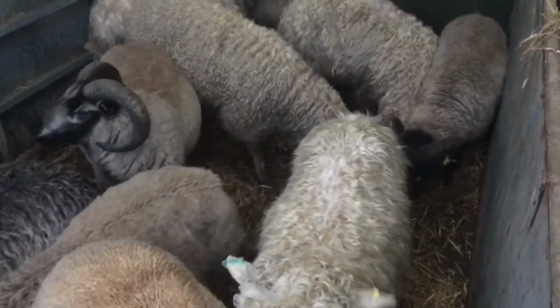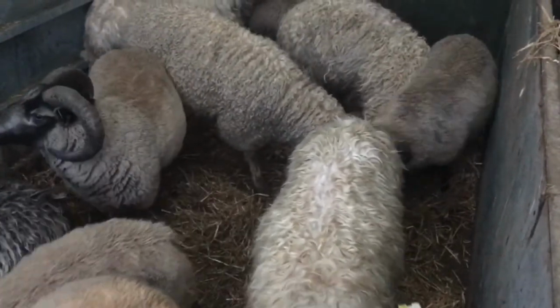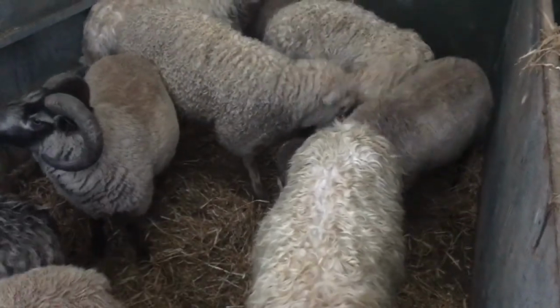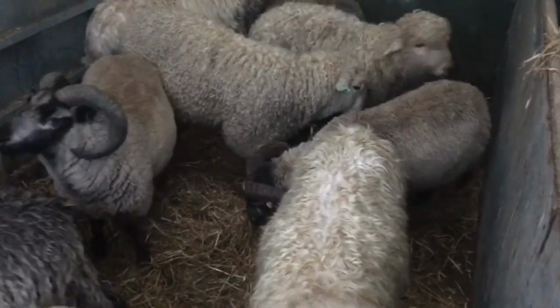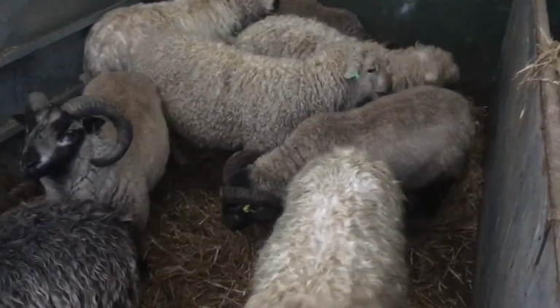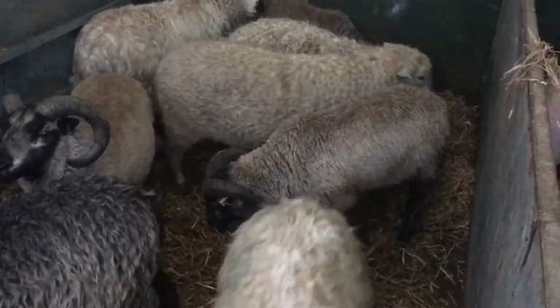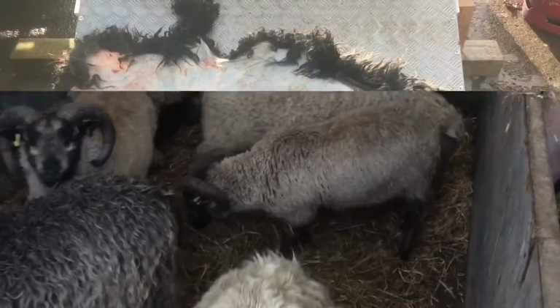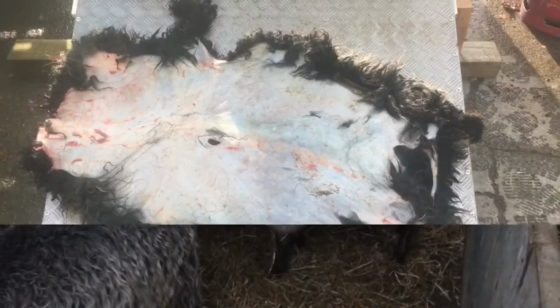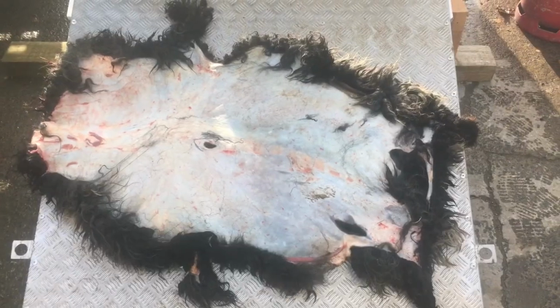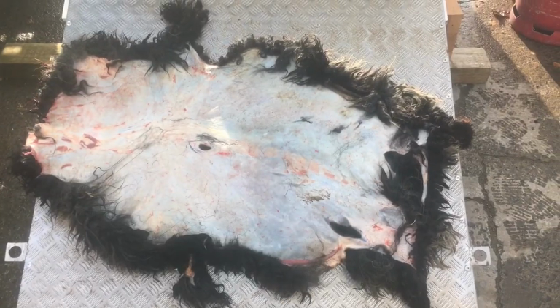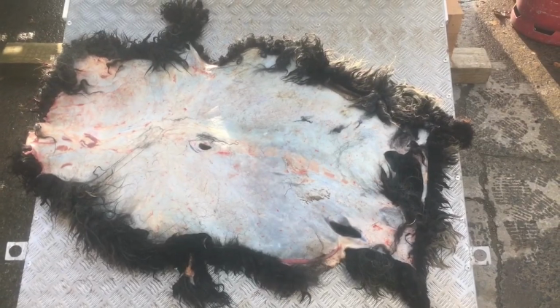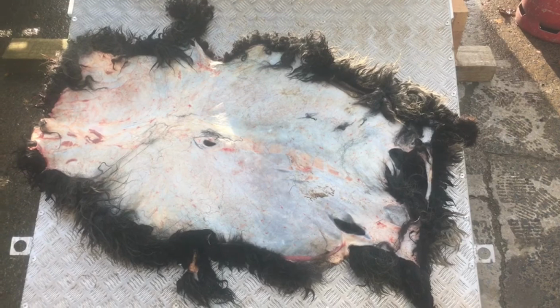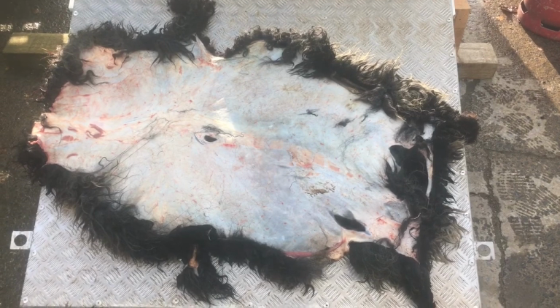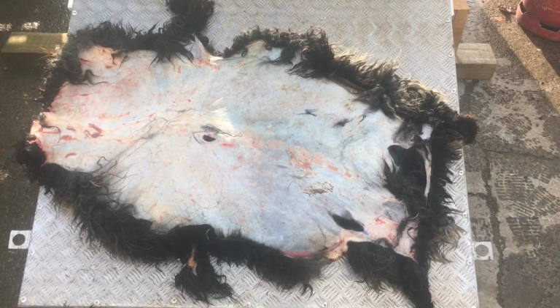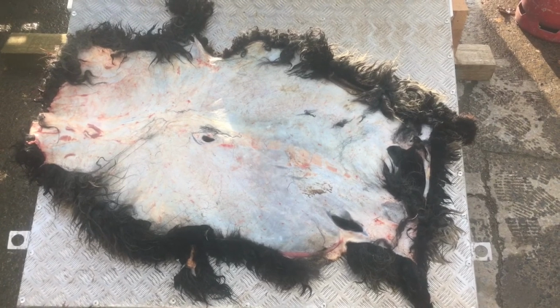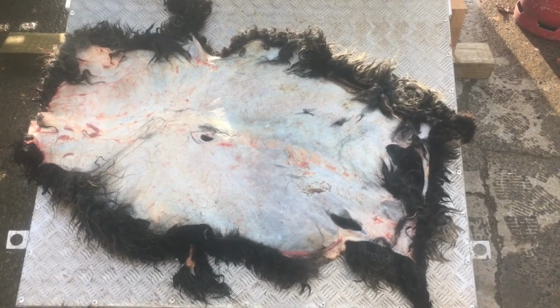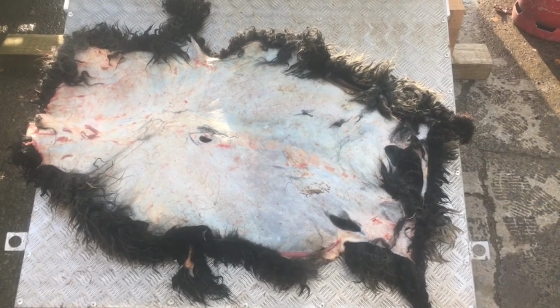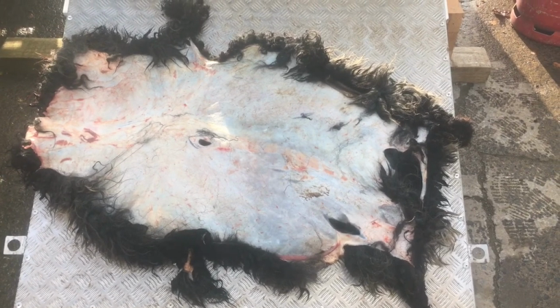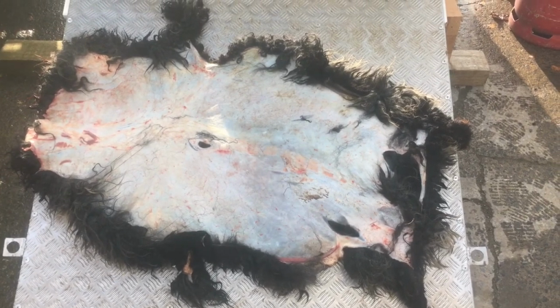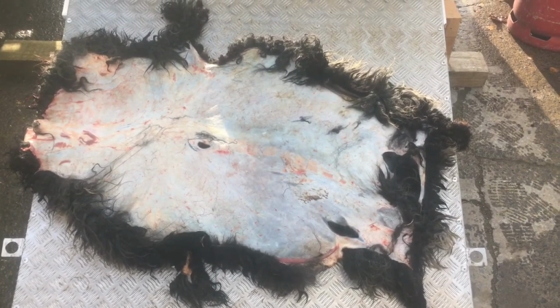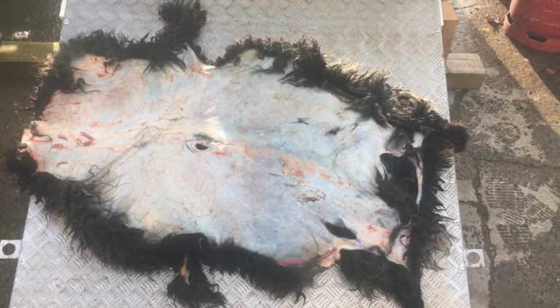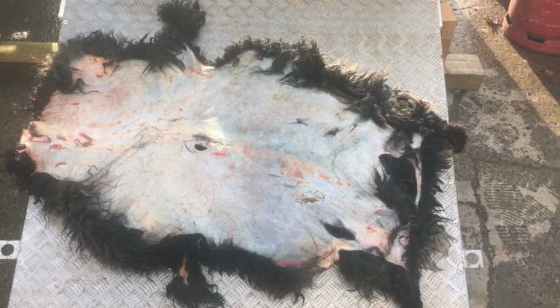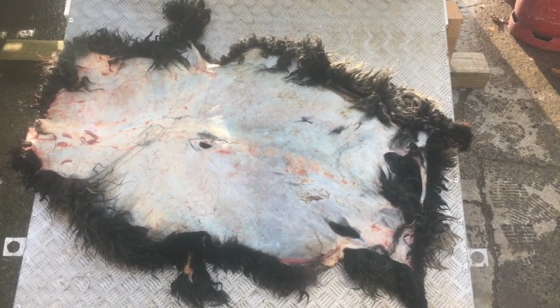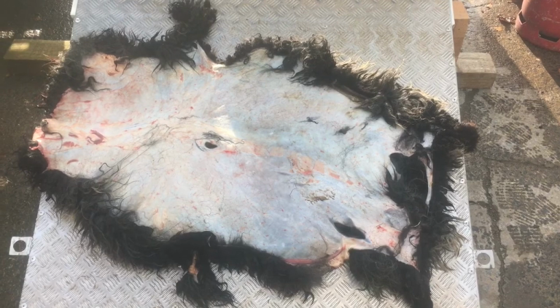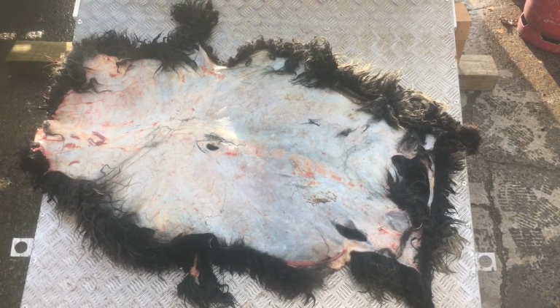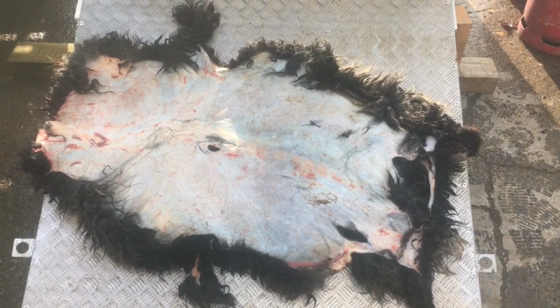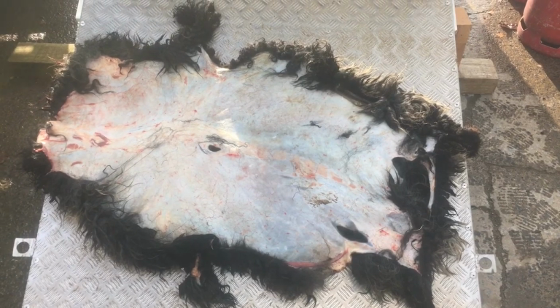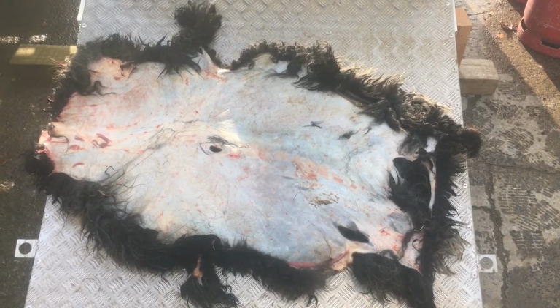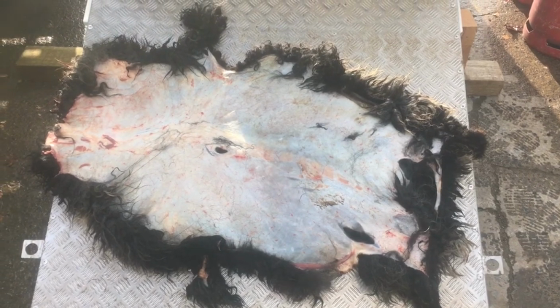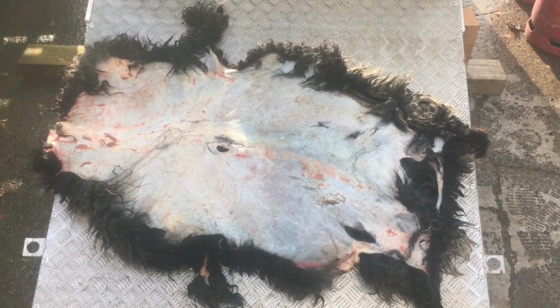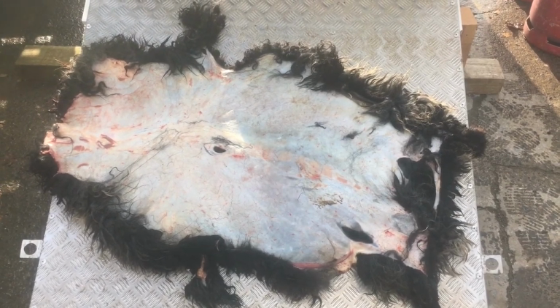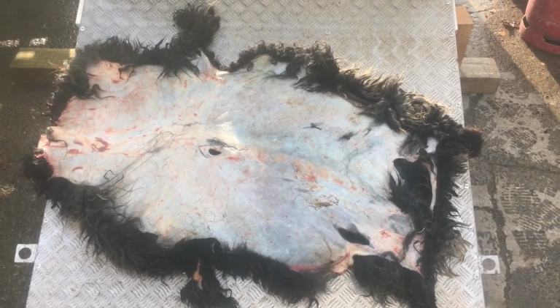Some nice meat here. We've just got back from the abattoir, where we took five sheep - five hoggets, about 18-month-old weathers.